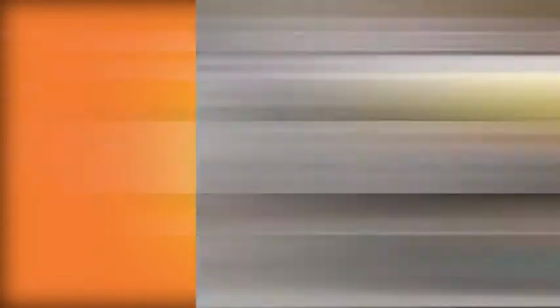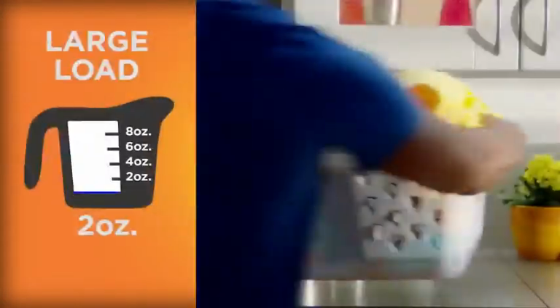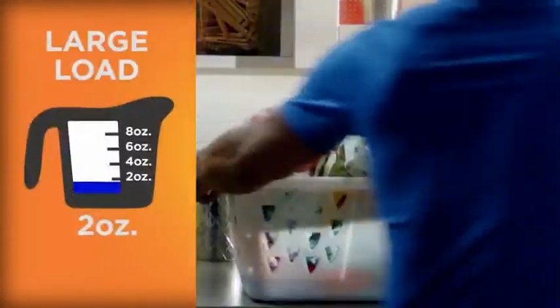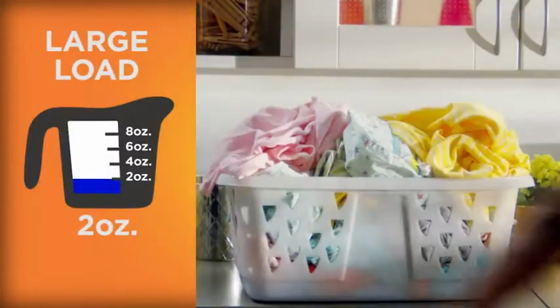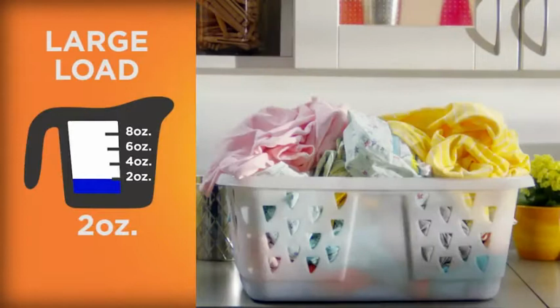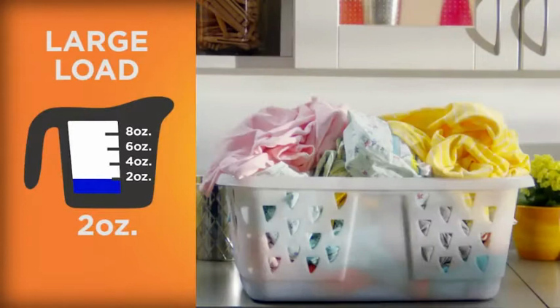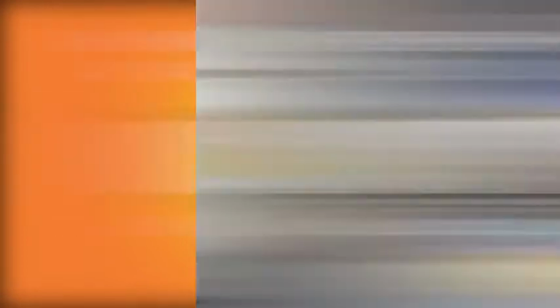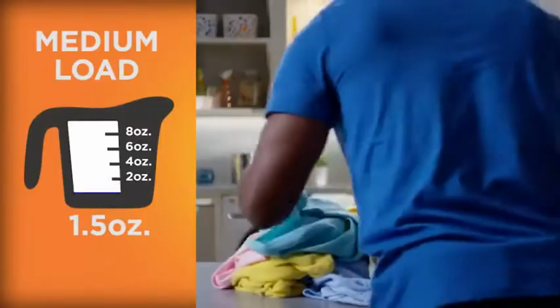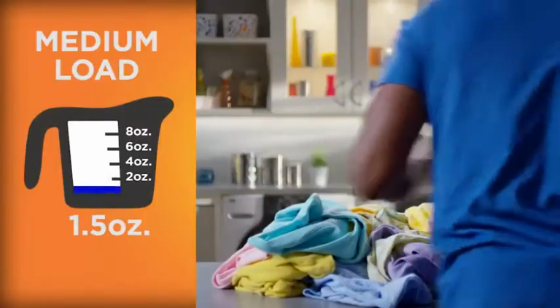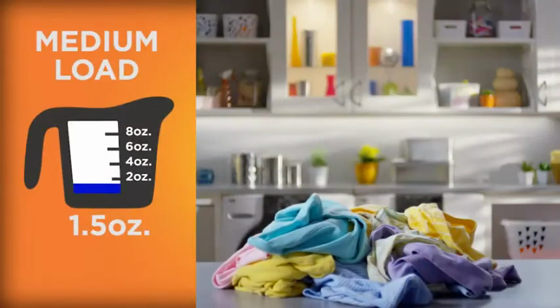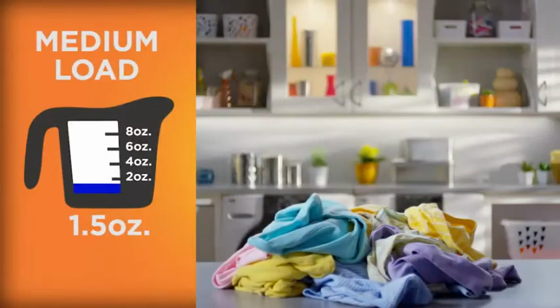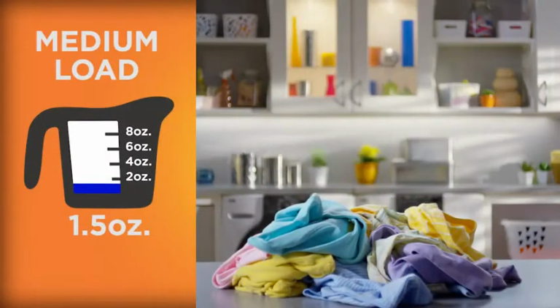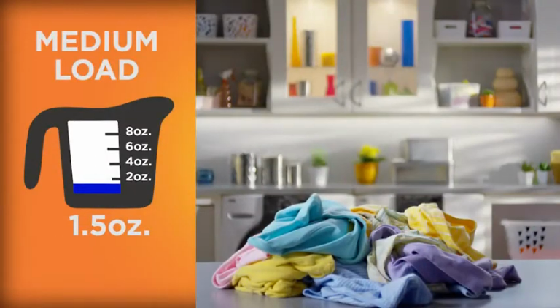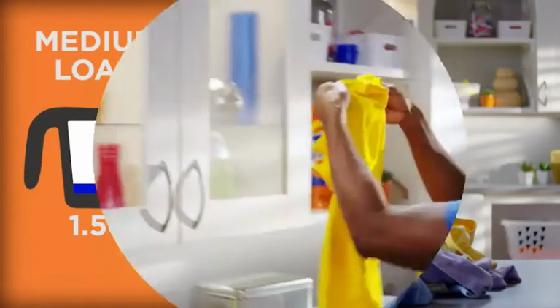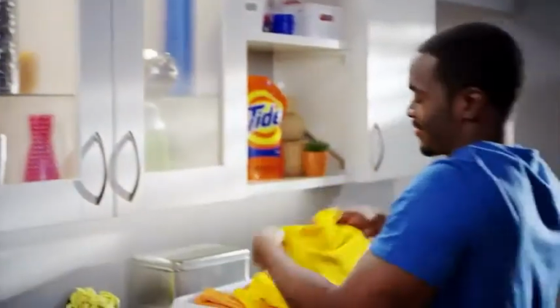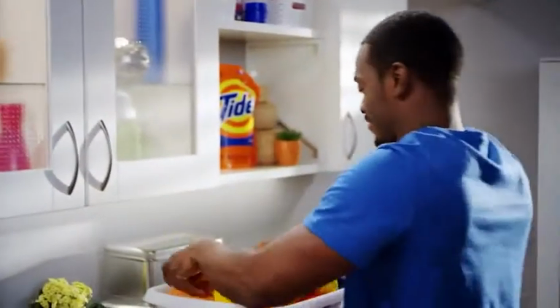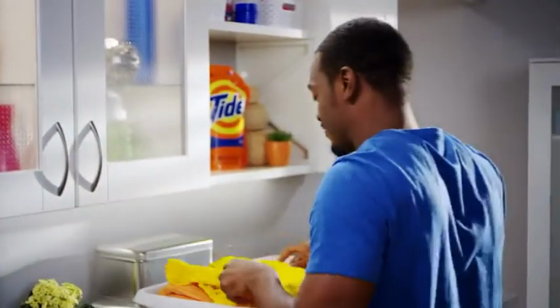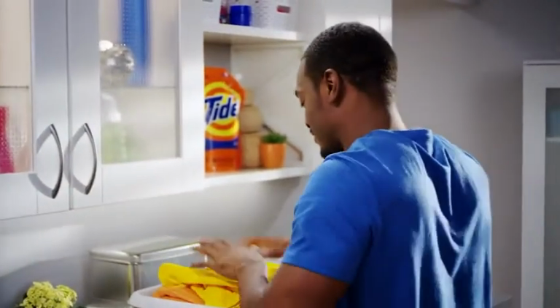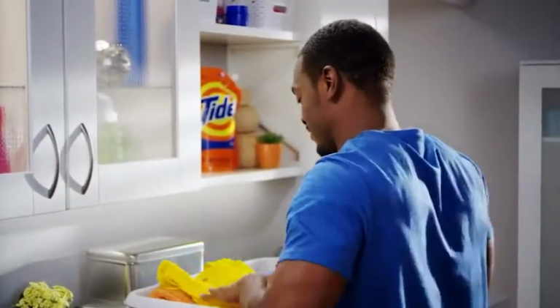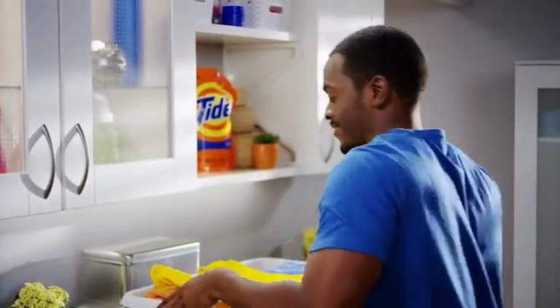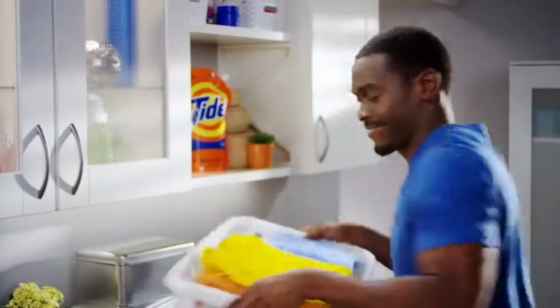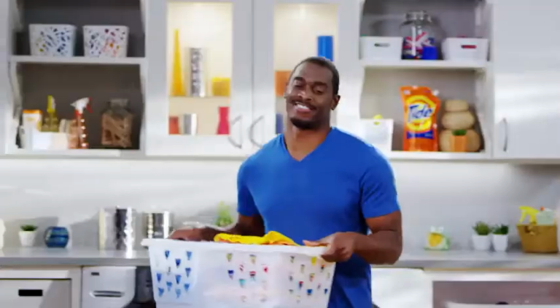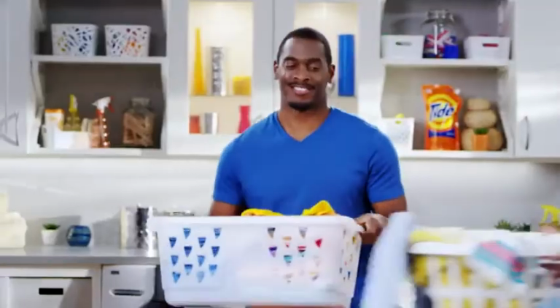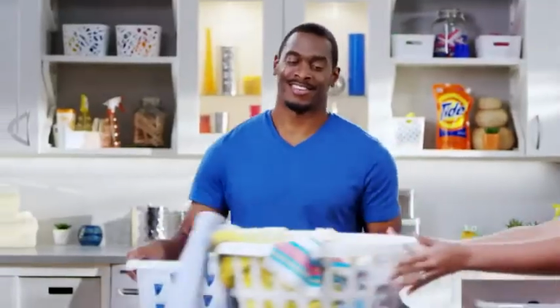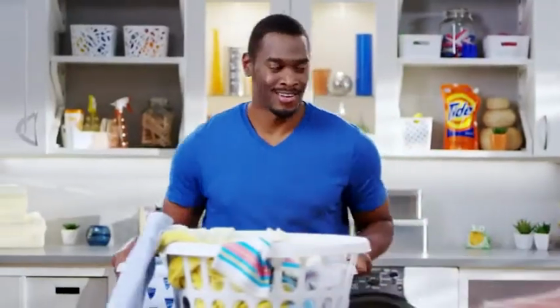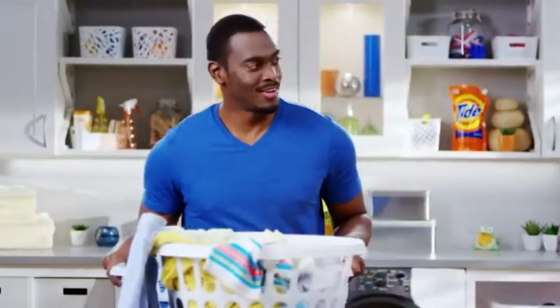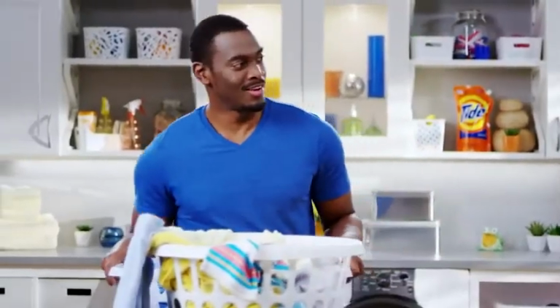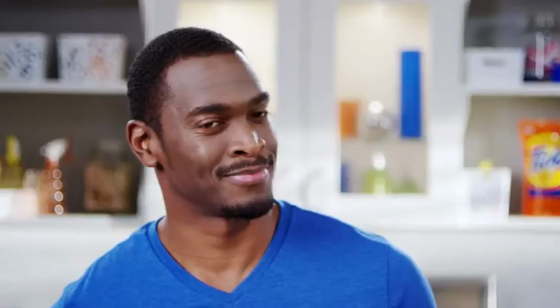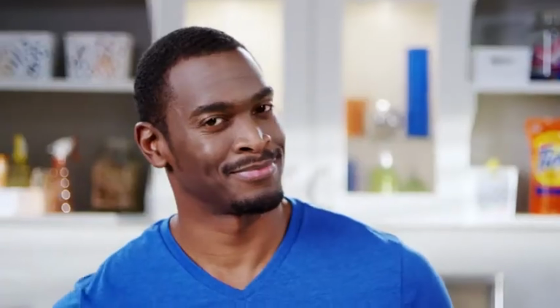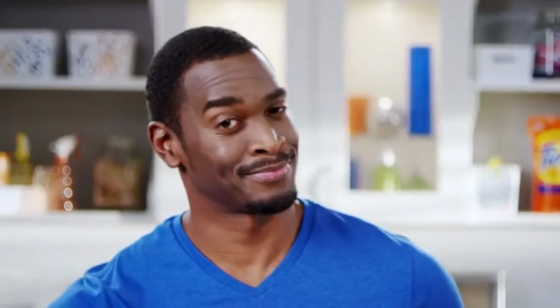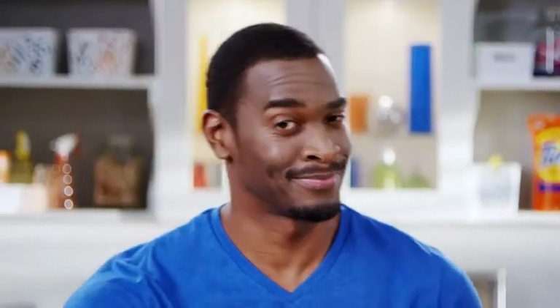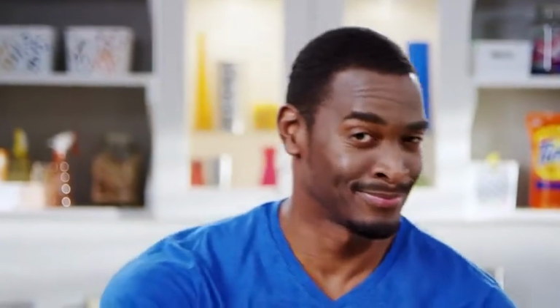For large loads, use two ounces. And medium loads, an ounce and a half. Now you'll always be ready for laundry day, even when it catches you by surprise.